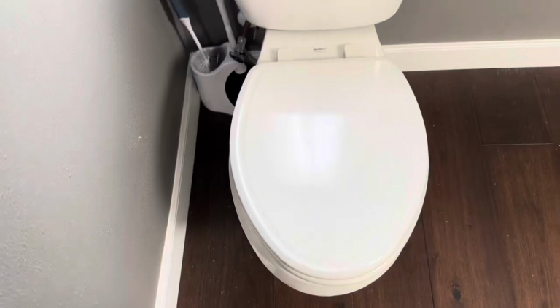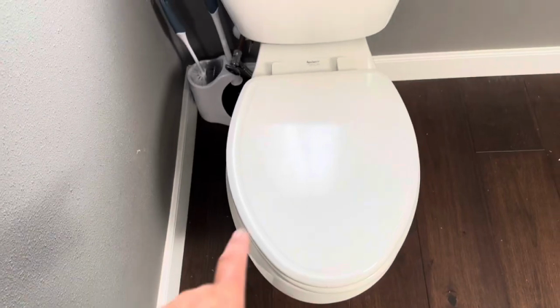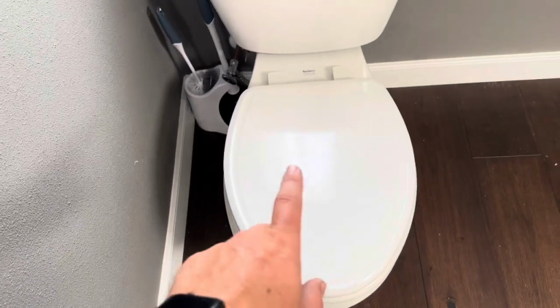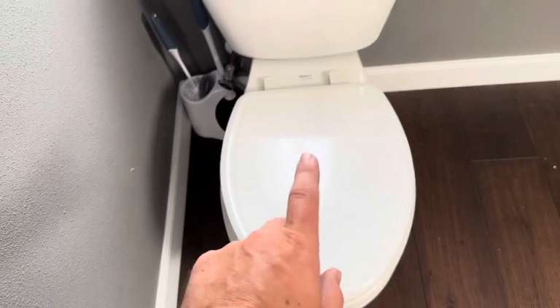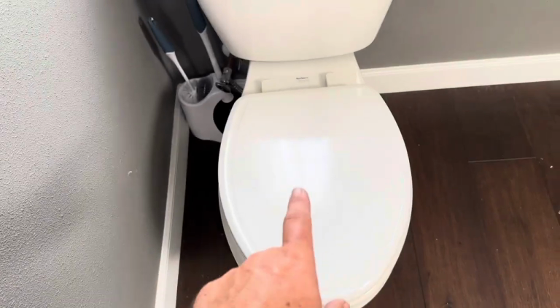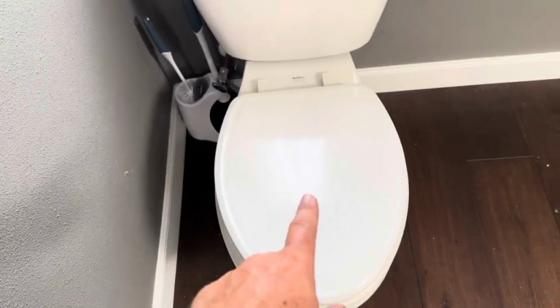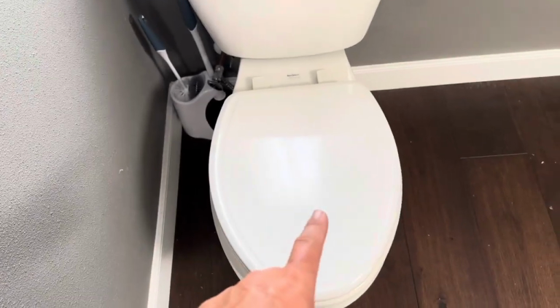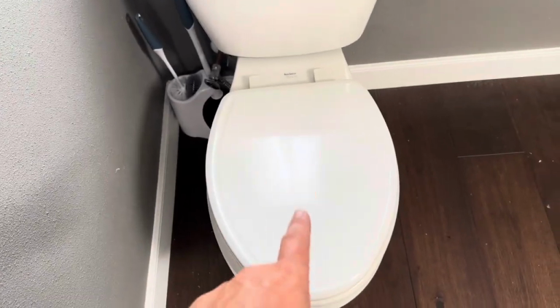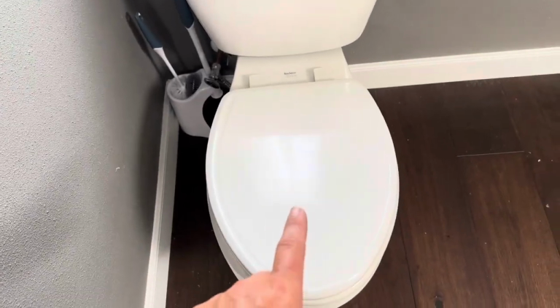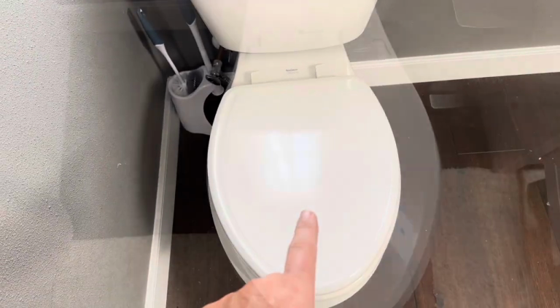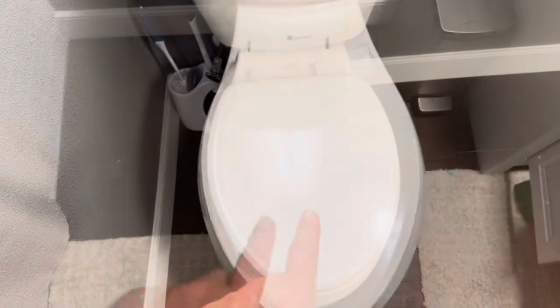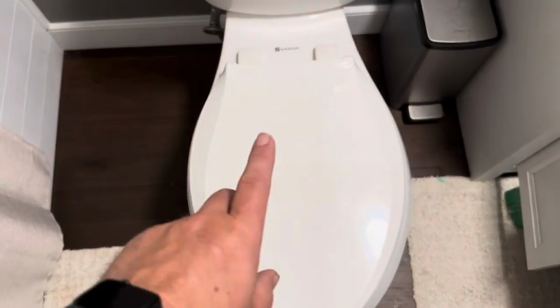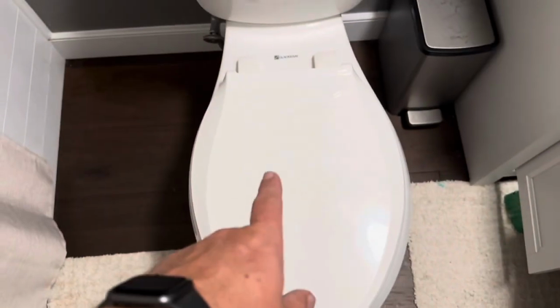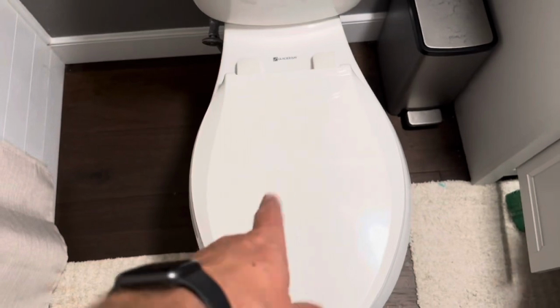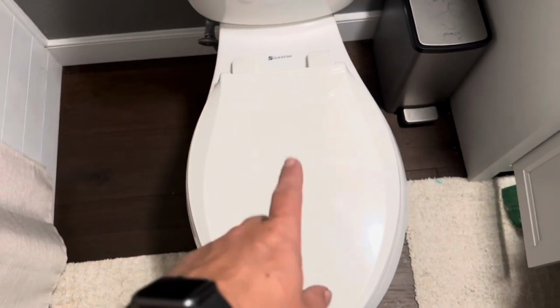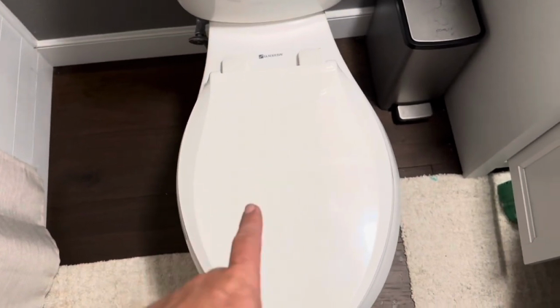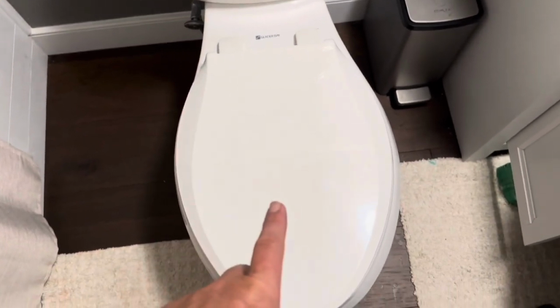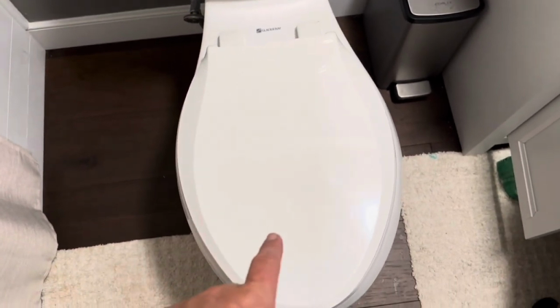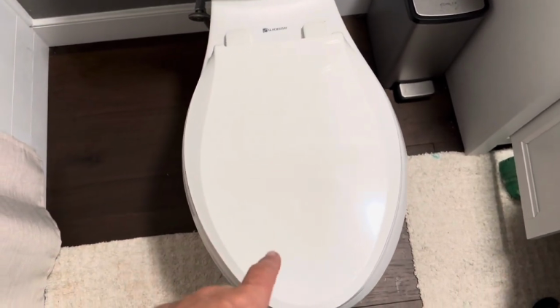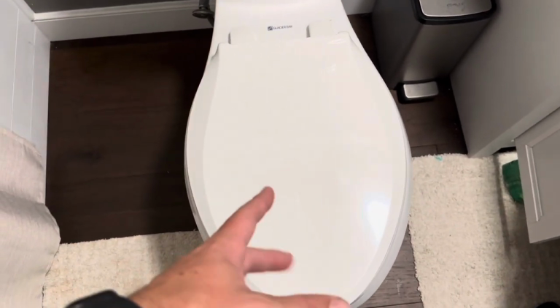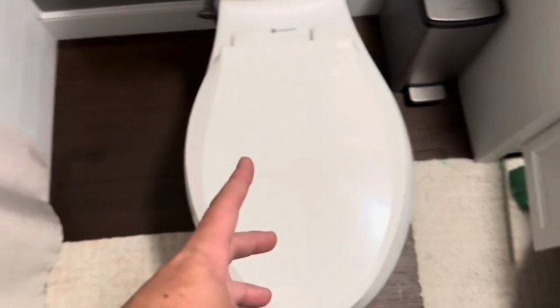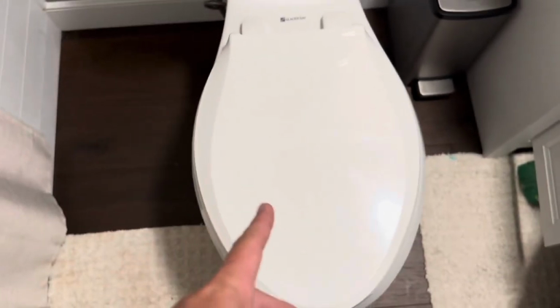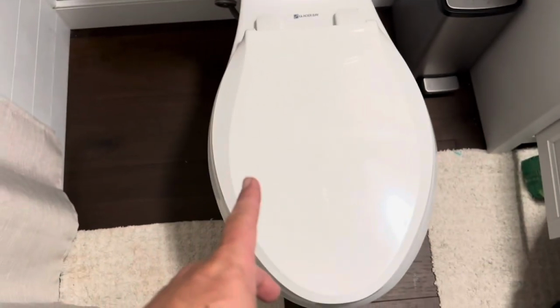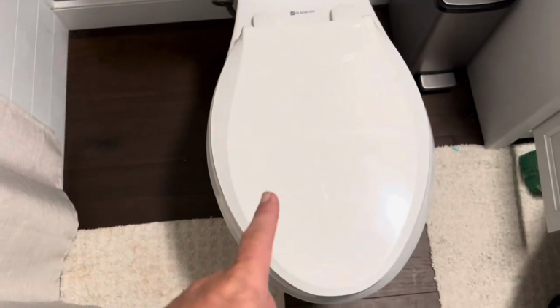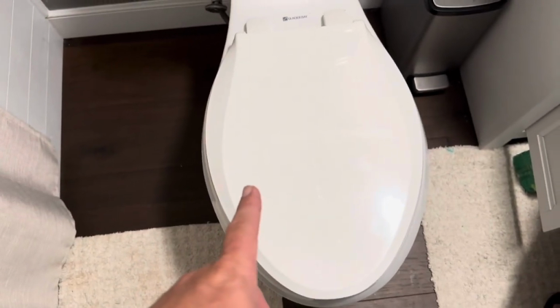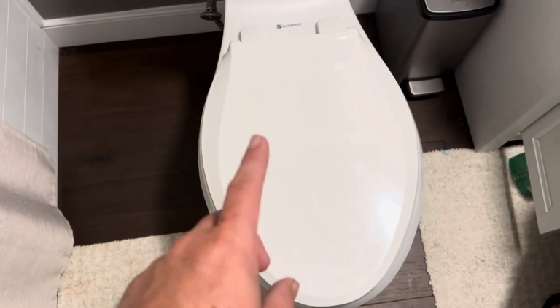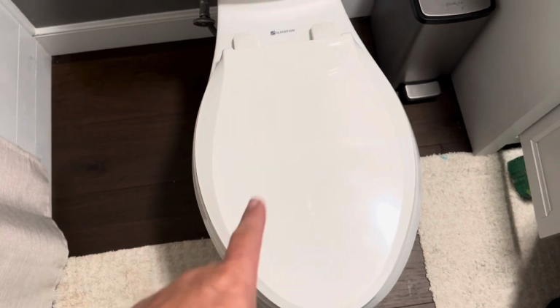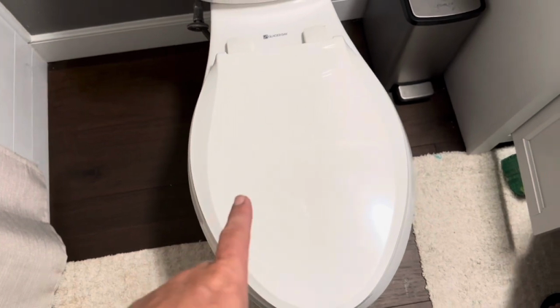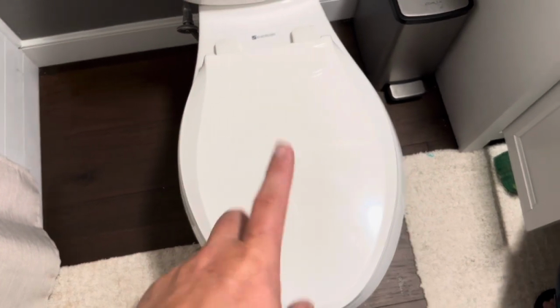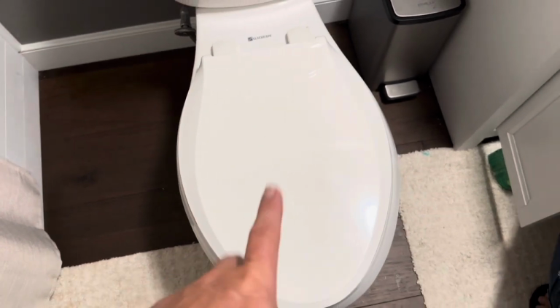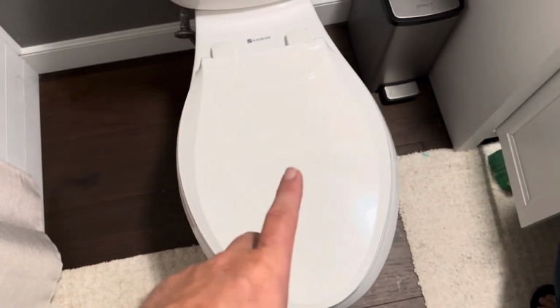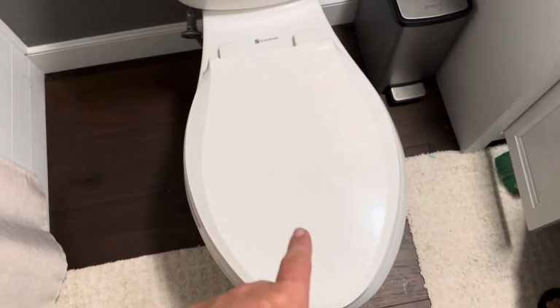Today I'm going to be comparing this Kohler soft close wooden toilet seat versus this Kohler ready latch plastic toilet seat. Just from the beginning you can tell the main difference is going to be that one is plastic instead of wood.